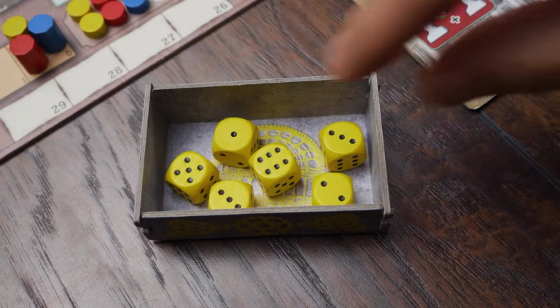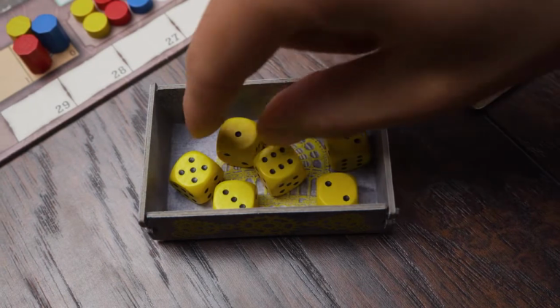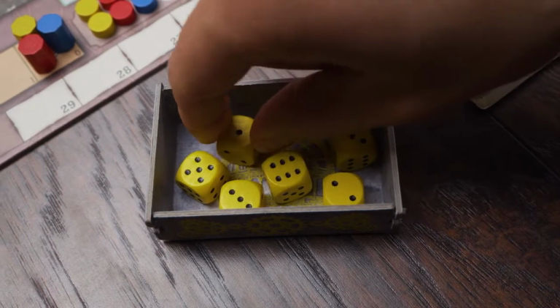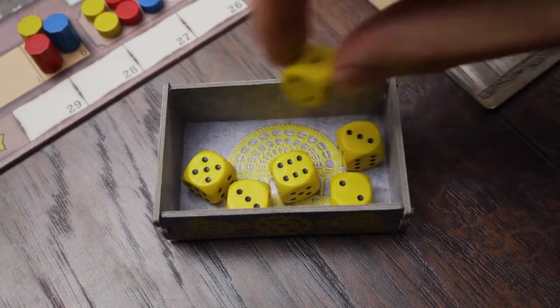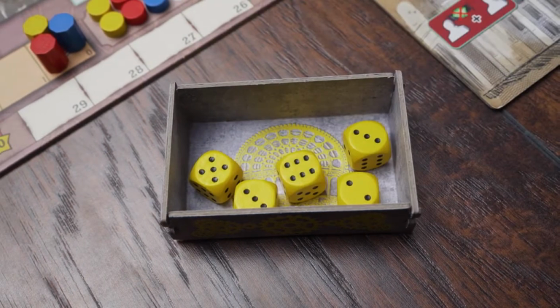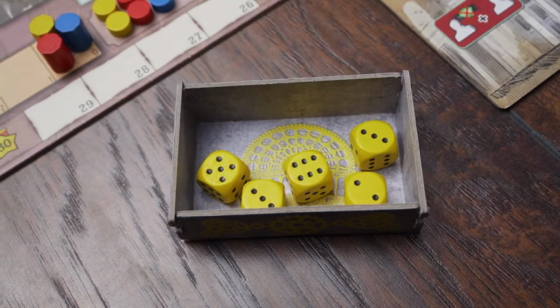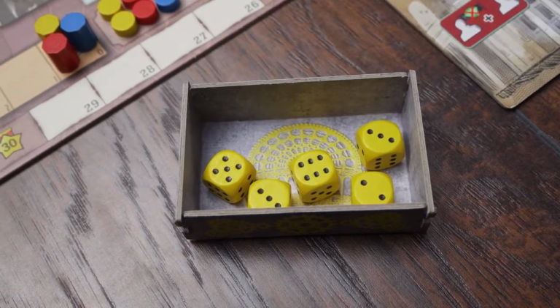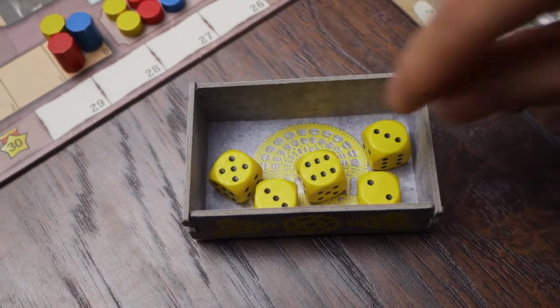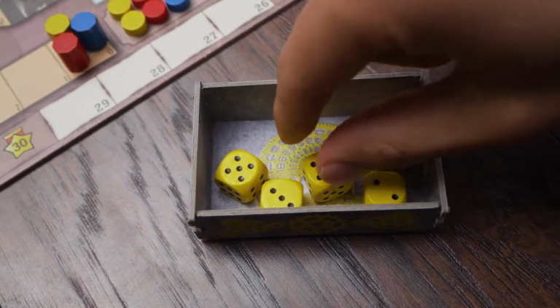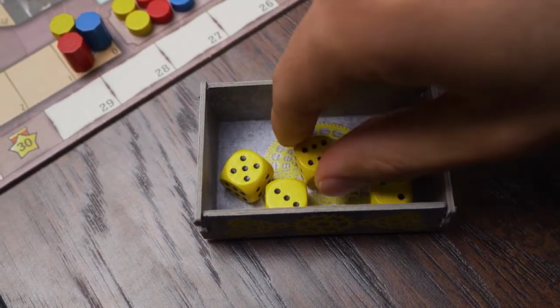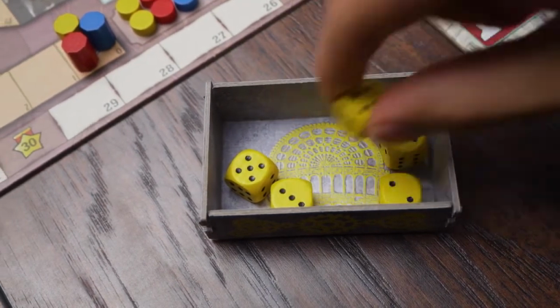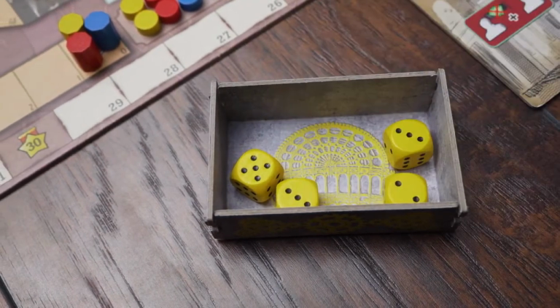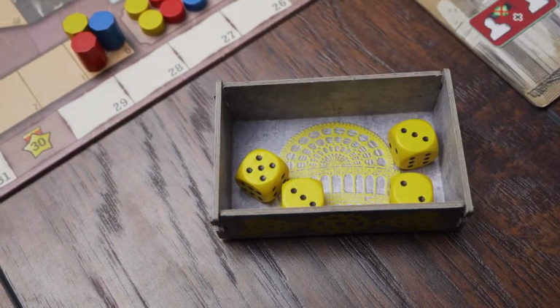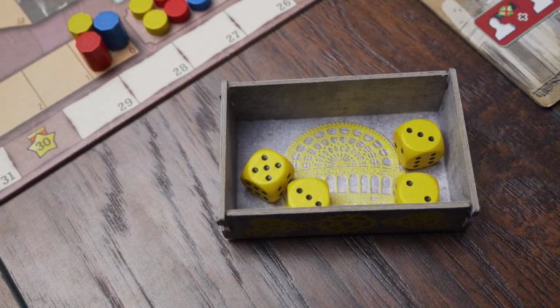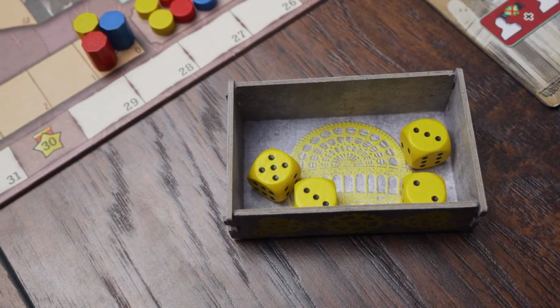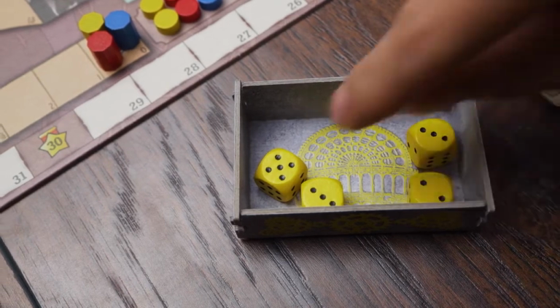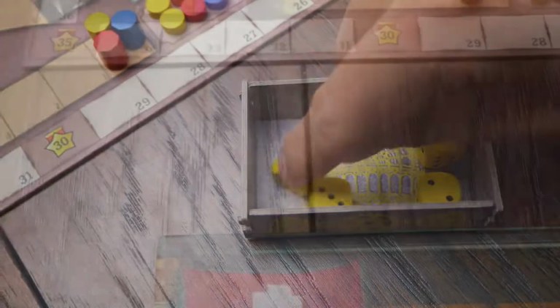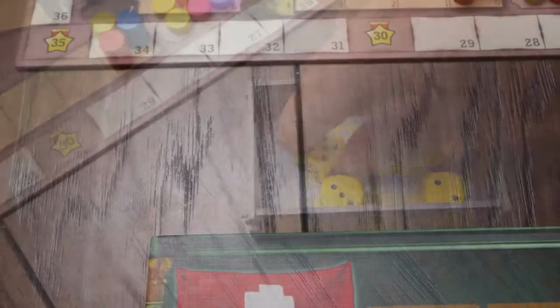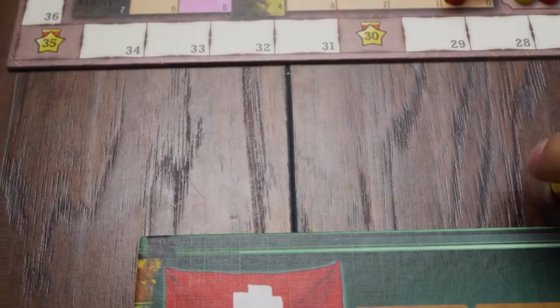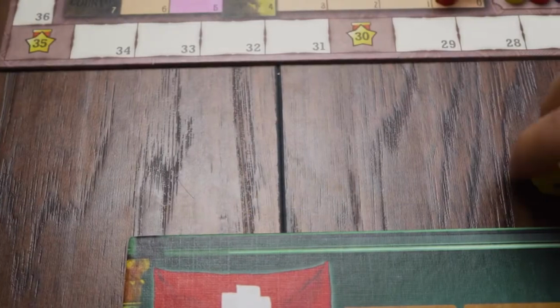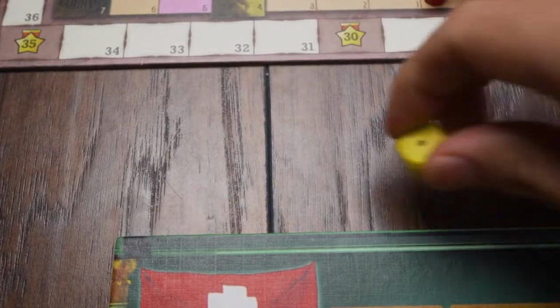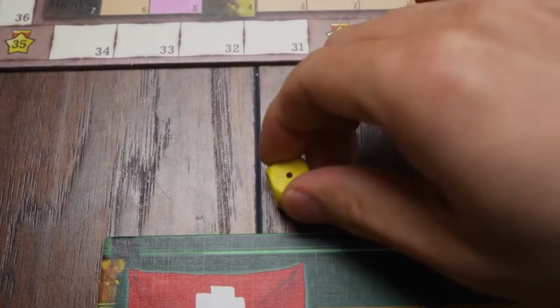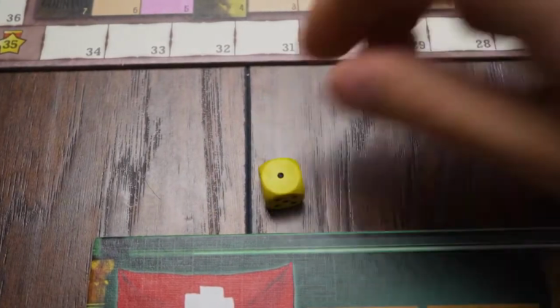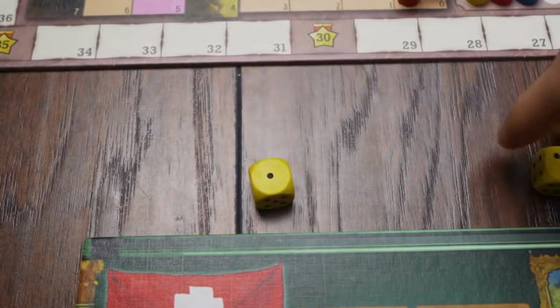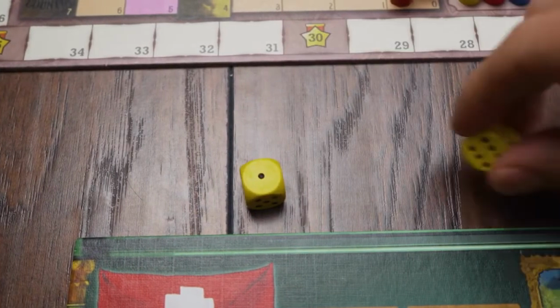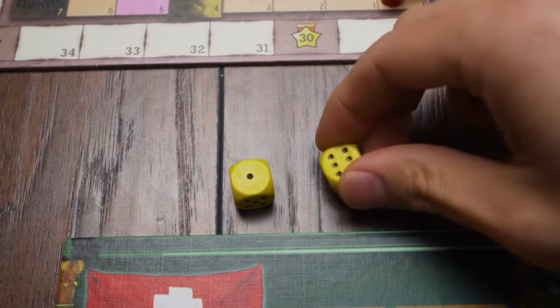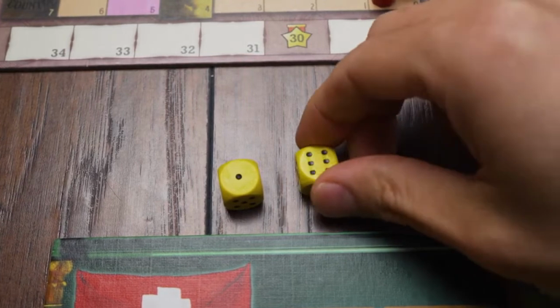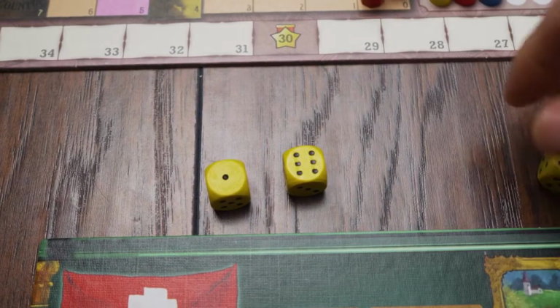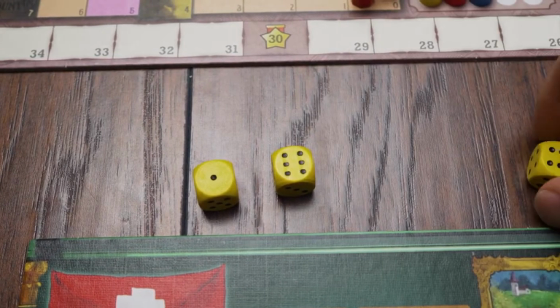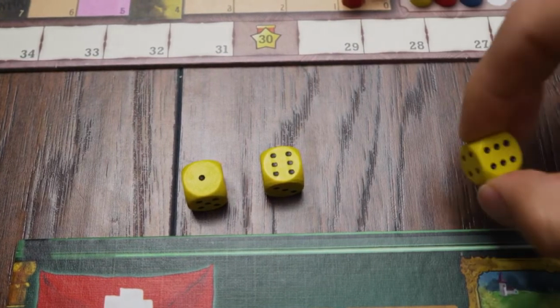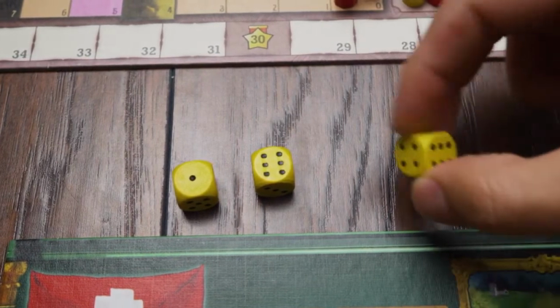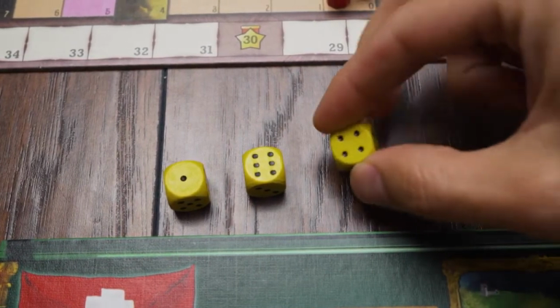Crystal Palace revolves around a dice placement system in which the value of the die will dictate the actions you can take and in which order they will be resolved. However, you'll never roll the dice during the game — instead you will have full control over the value of every die that you place.